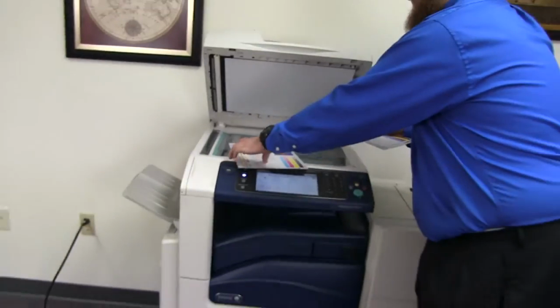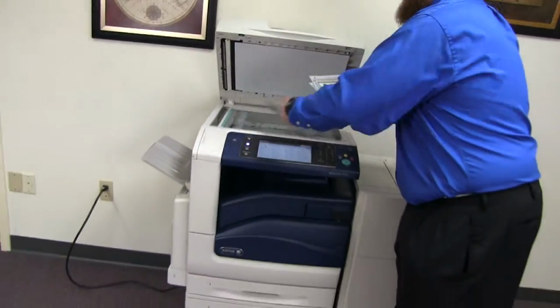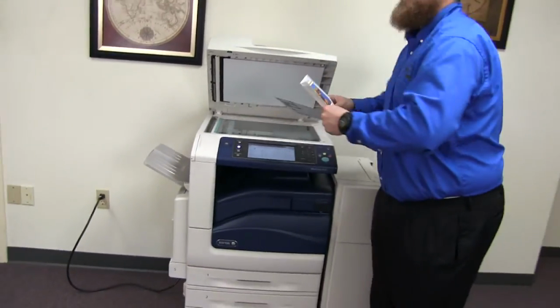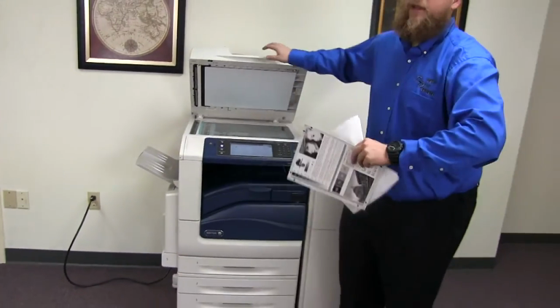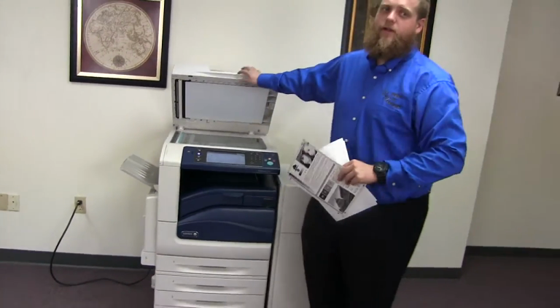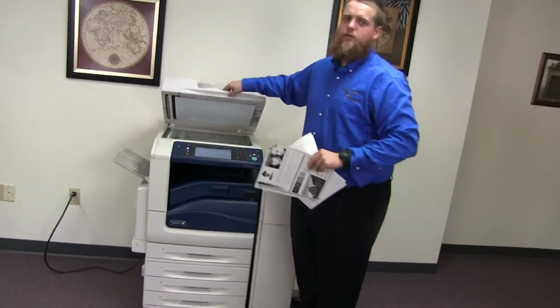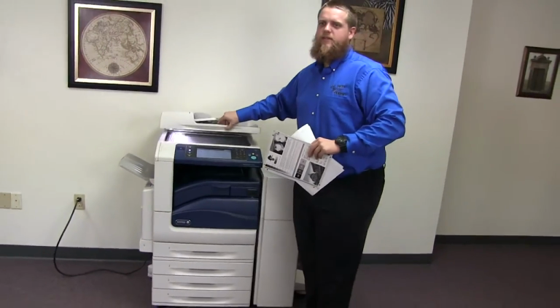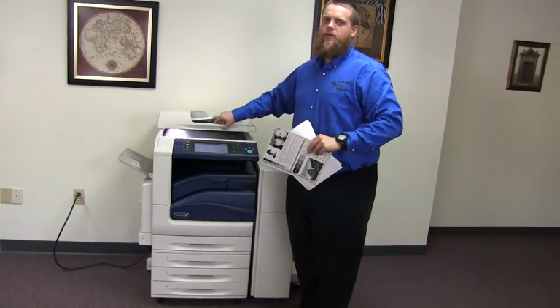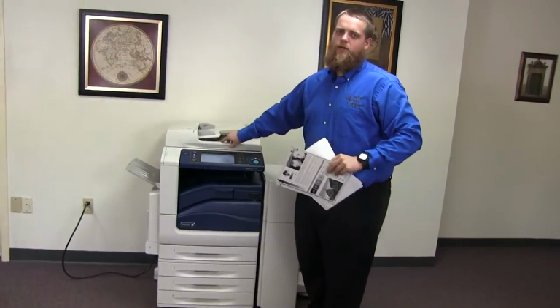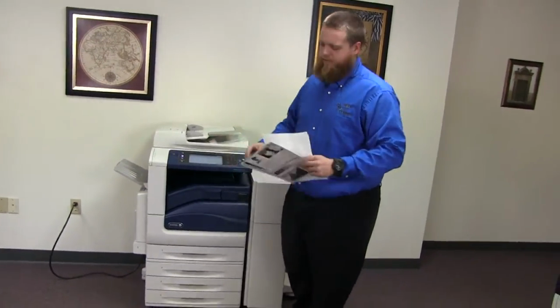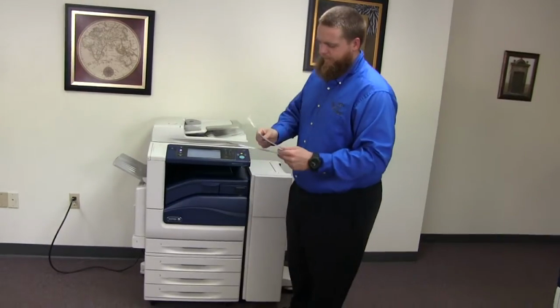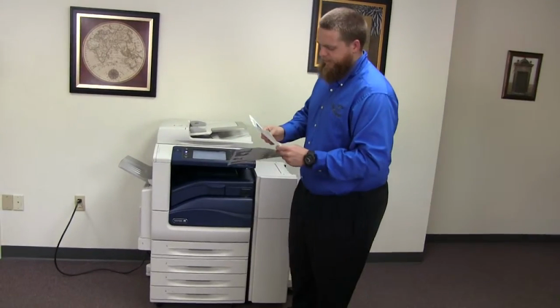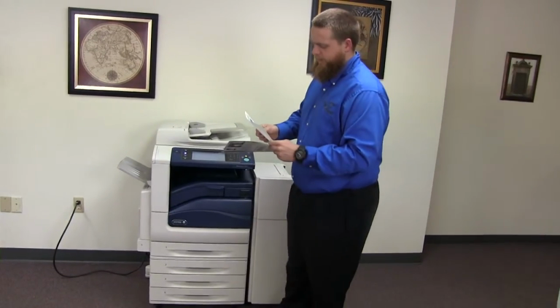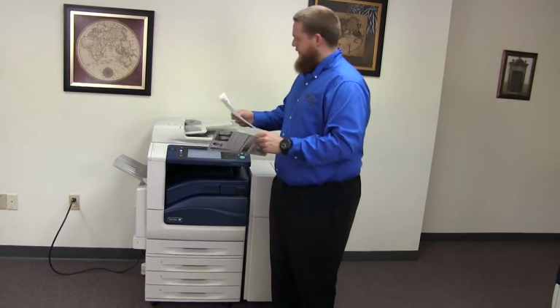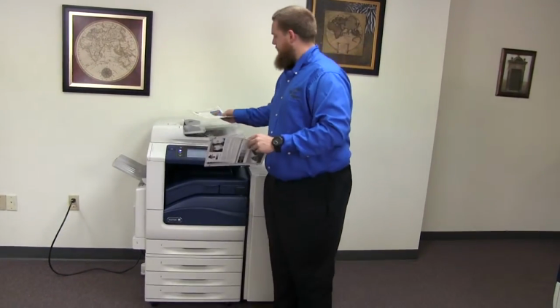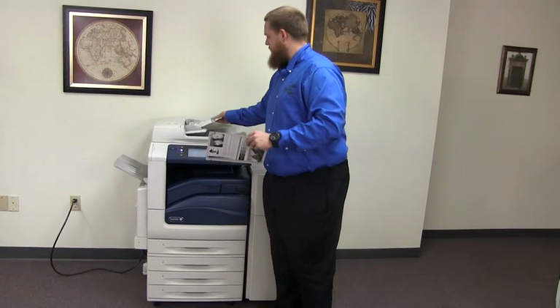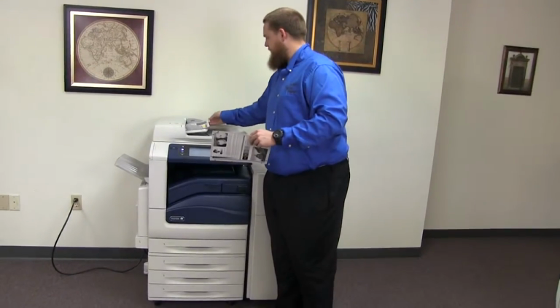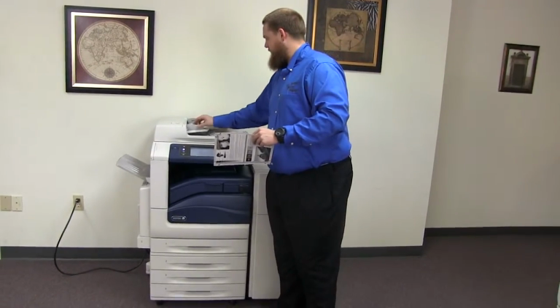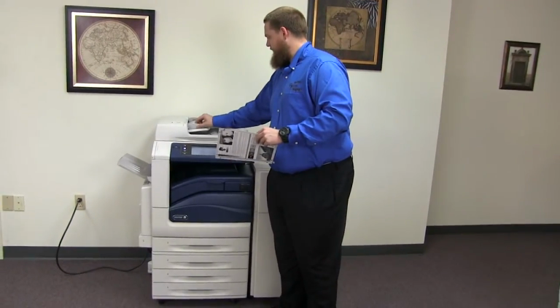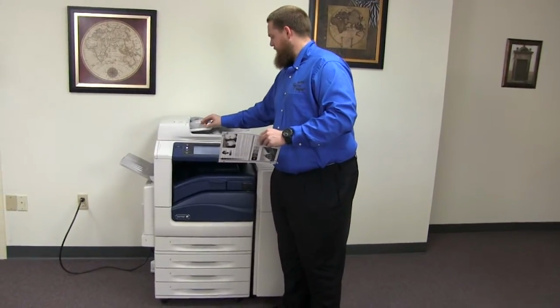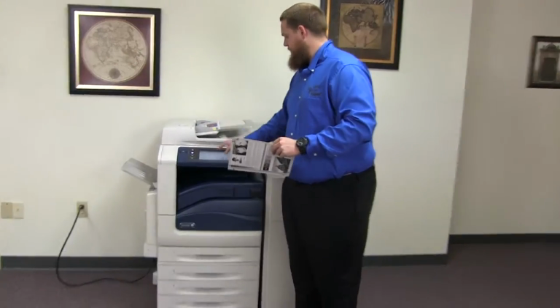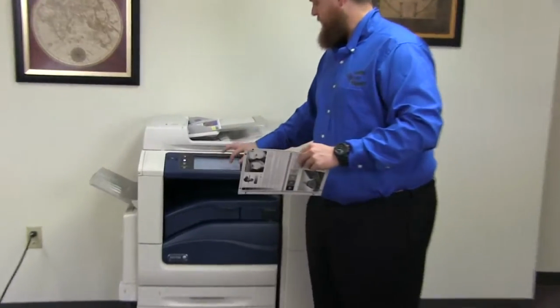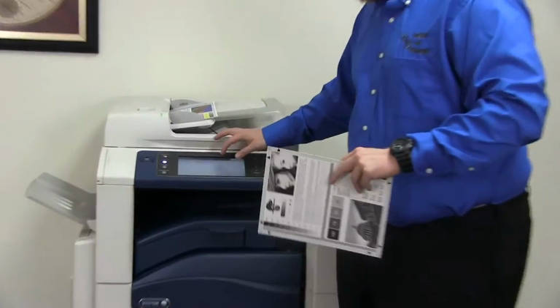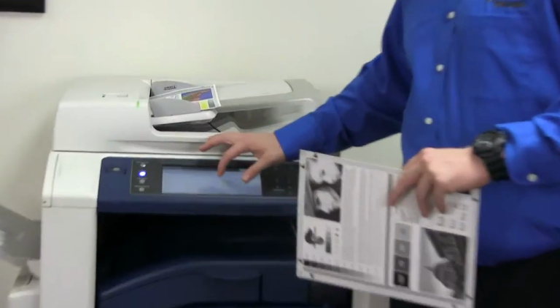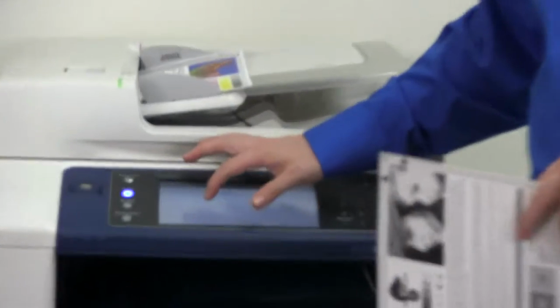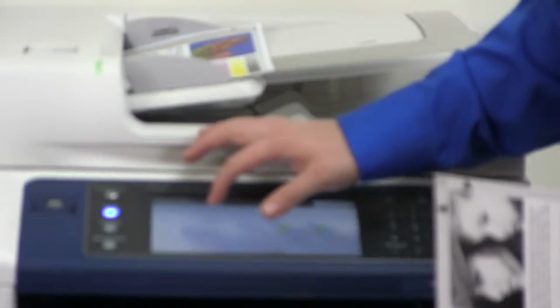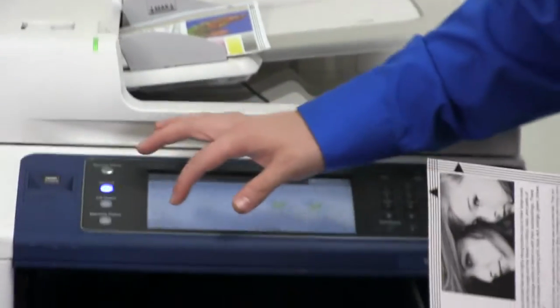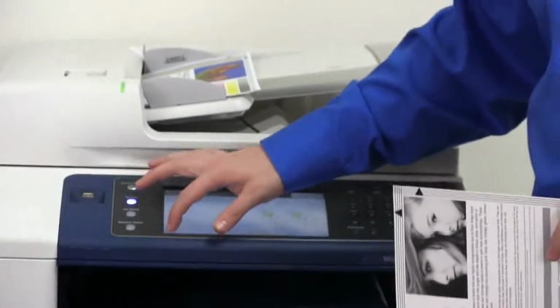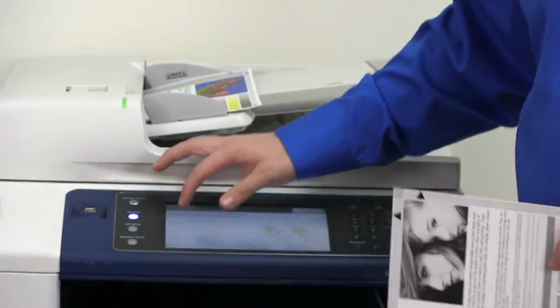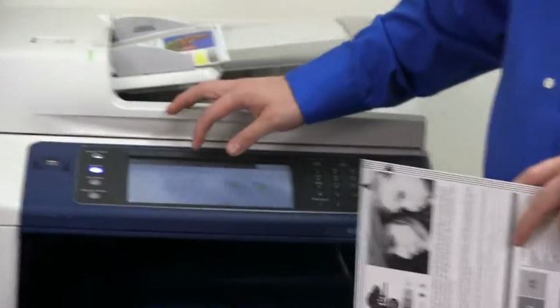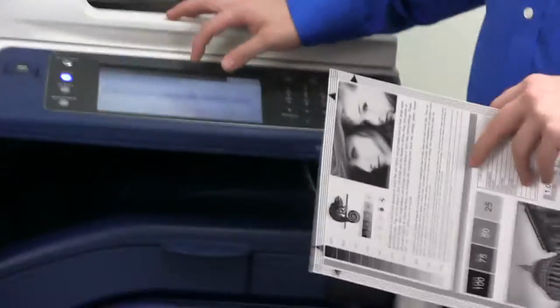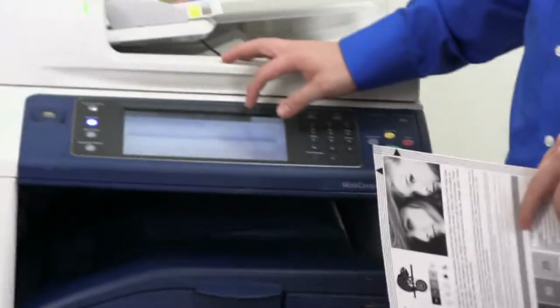Now we'll go ahead and test out the document feeder as well as the stapling and hole punching features on our finisher. We'll place our two test copies in the back, feeding face up. We're going to do a double staple and the three hole punch.